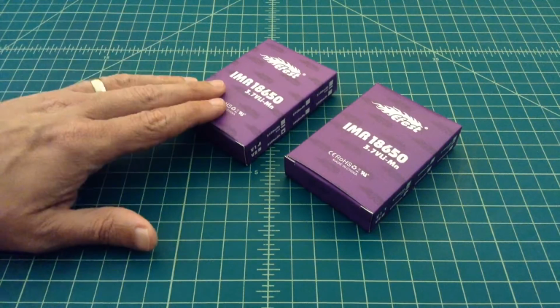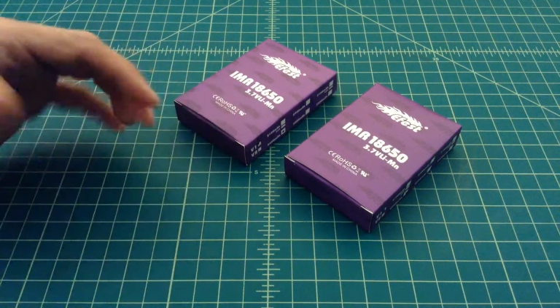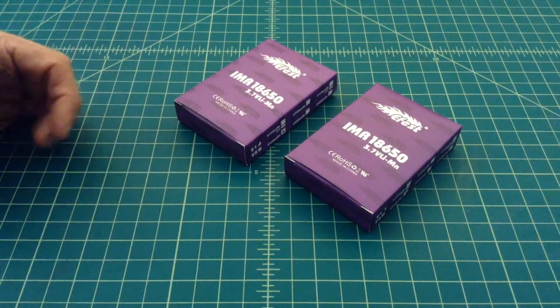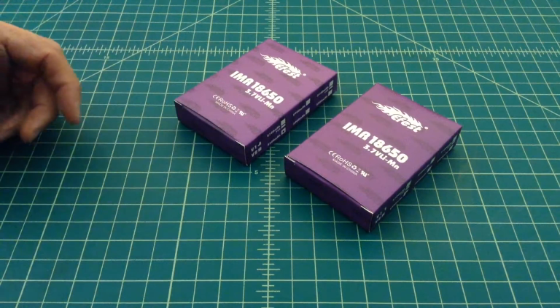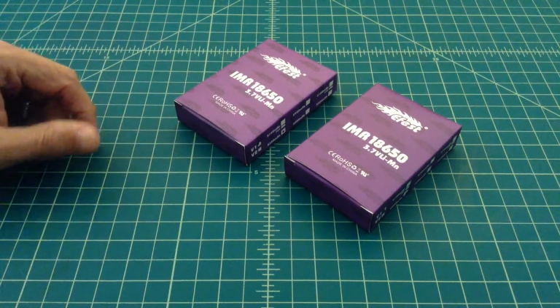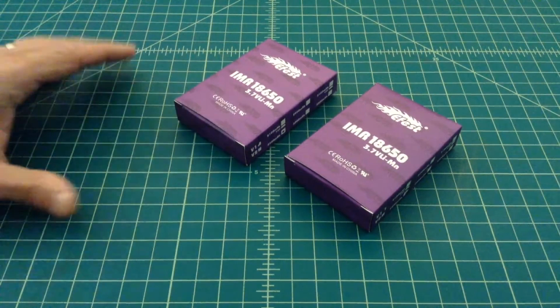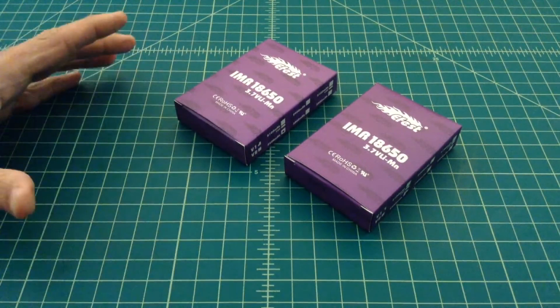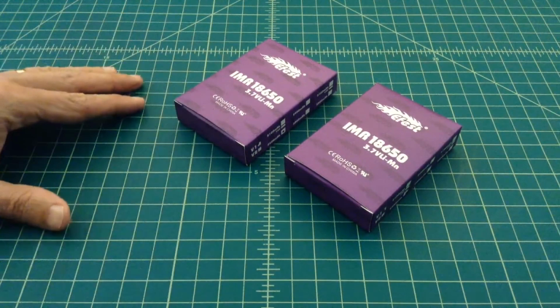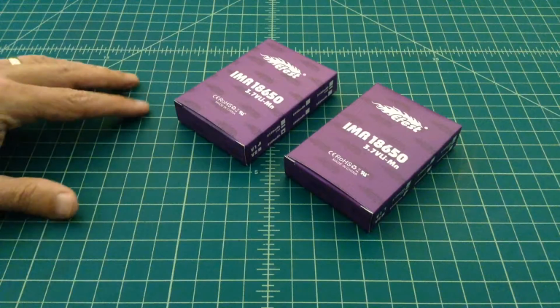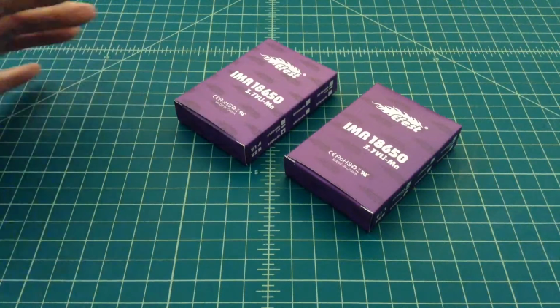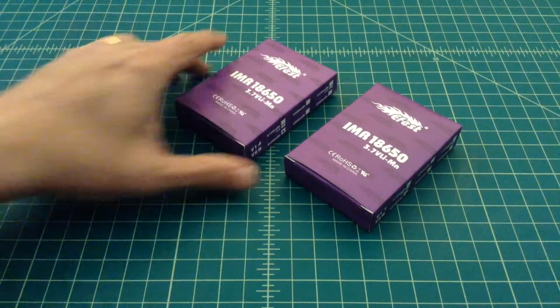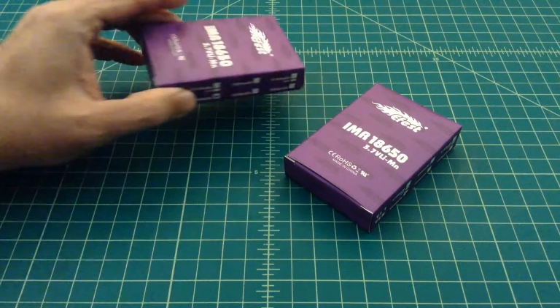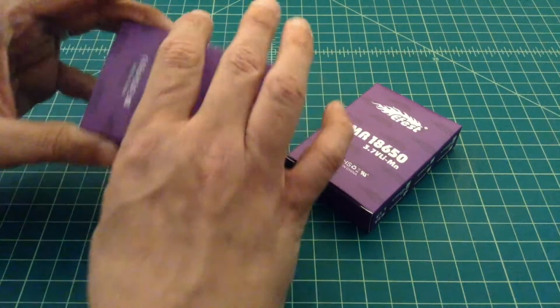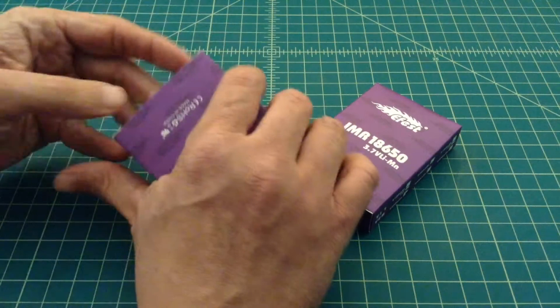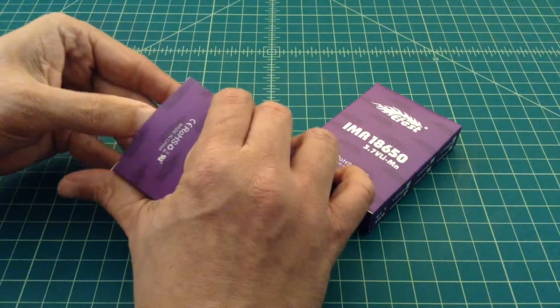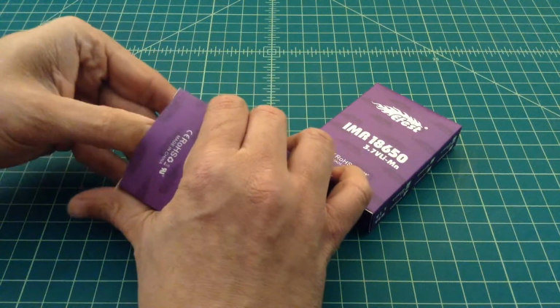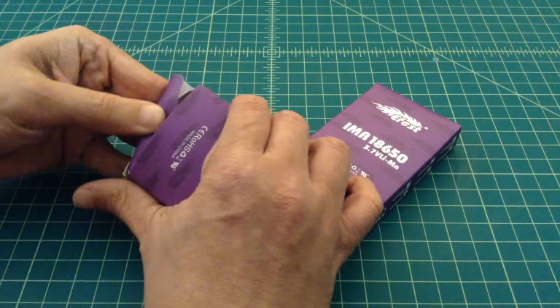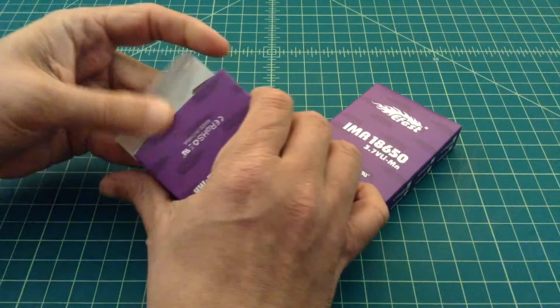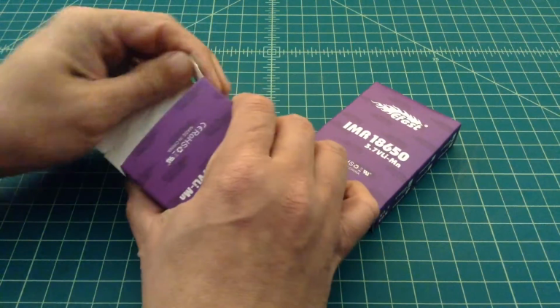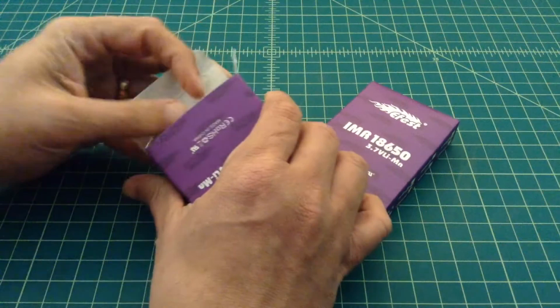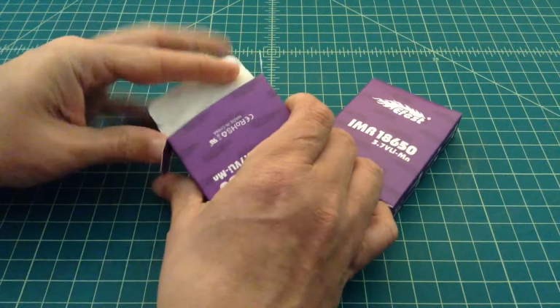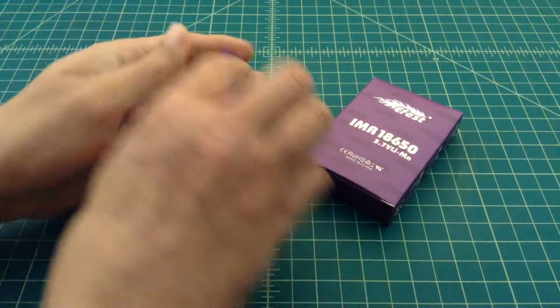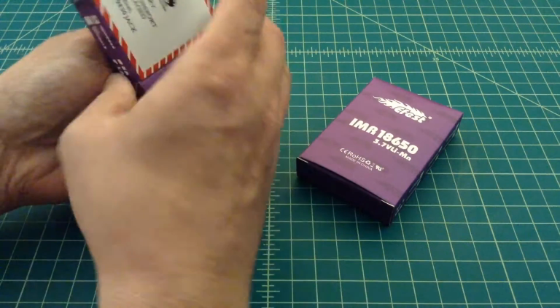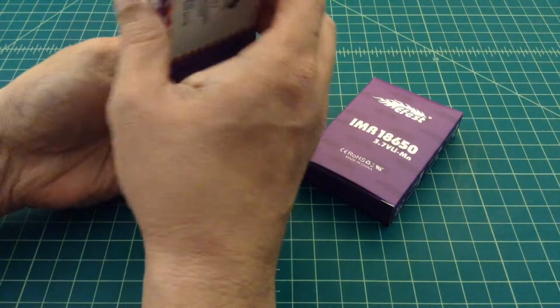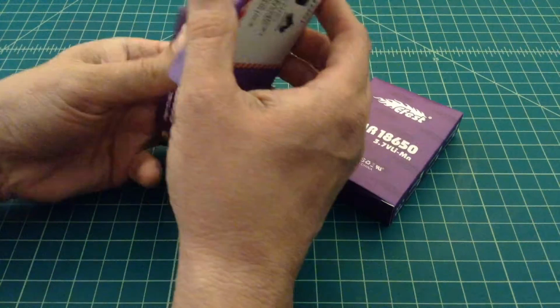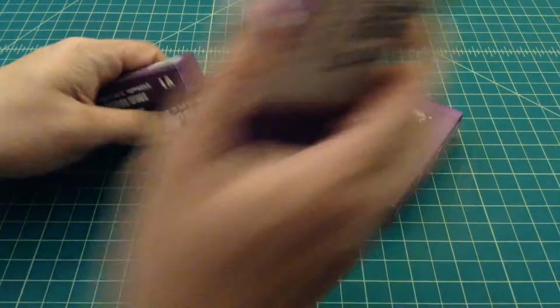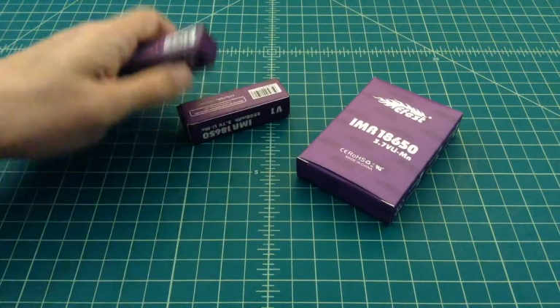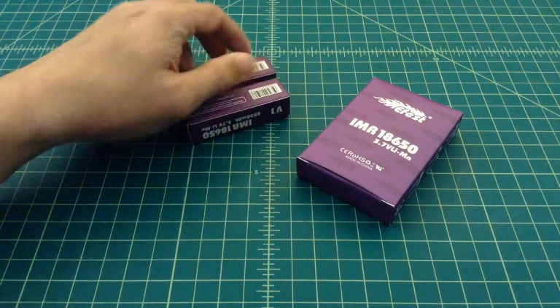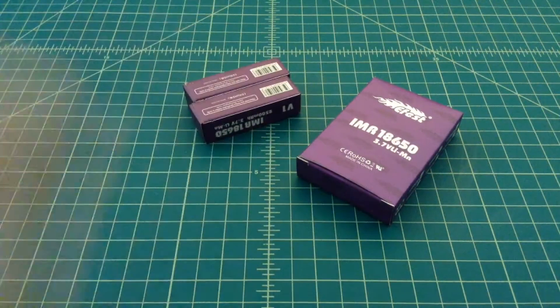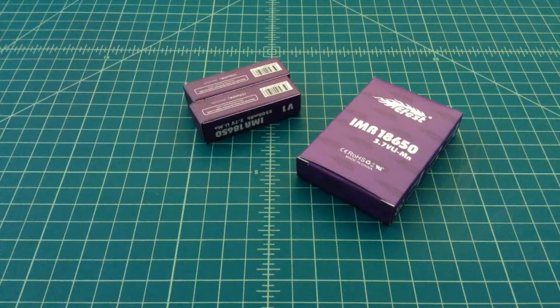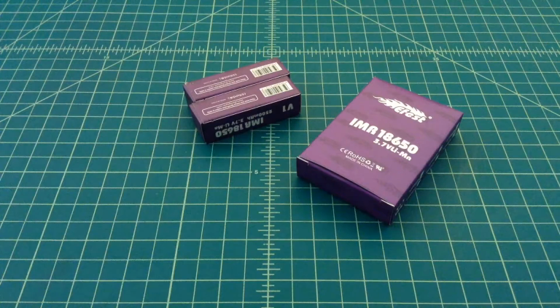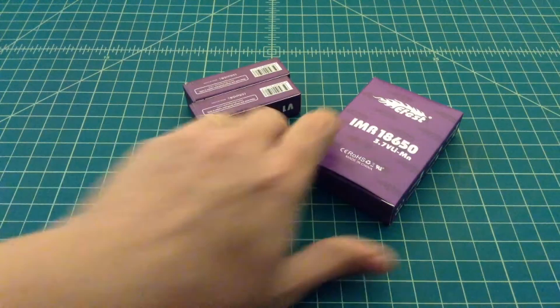Companies like E-Fest, O-Lite, and EagleTac buy quality batteries. Other companies like Ultrafire or Tangsfire will buy poor-quality batteries. So it's important that you buy batteries from reputable dealers or resellers.